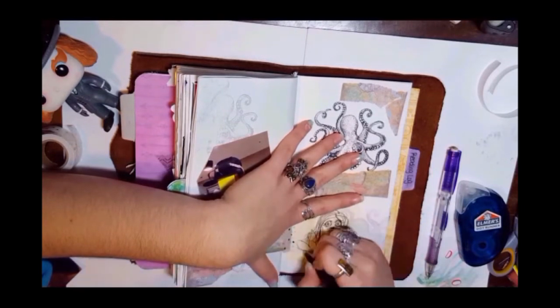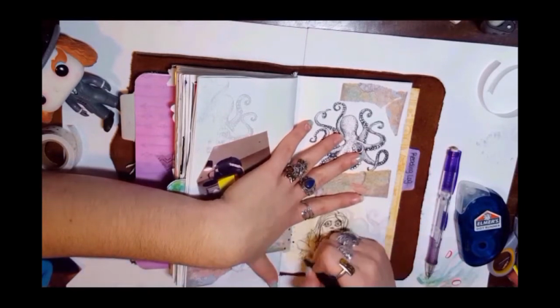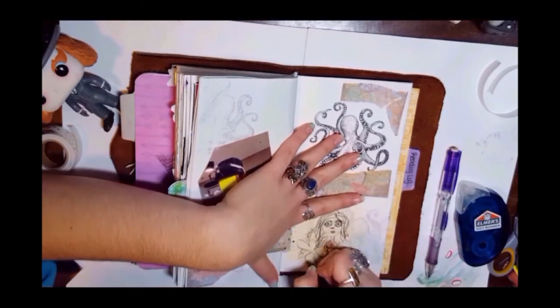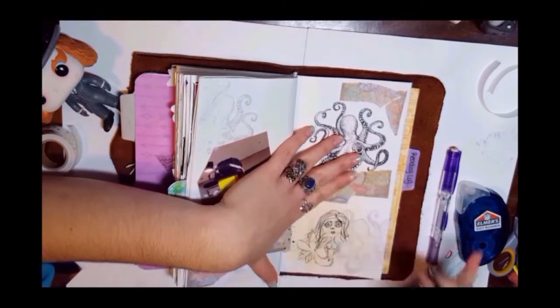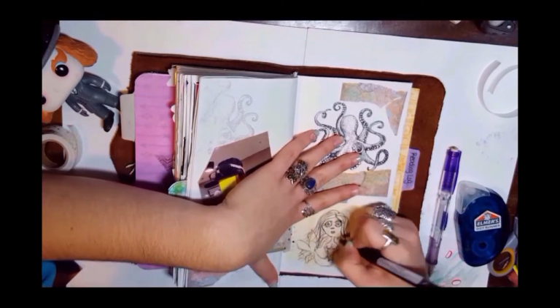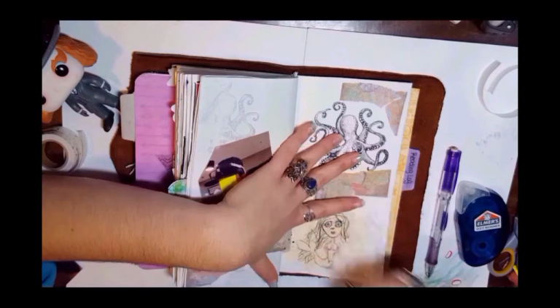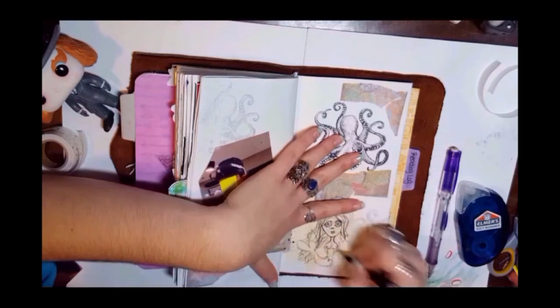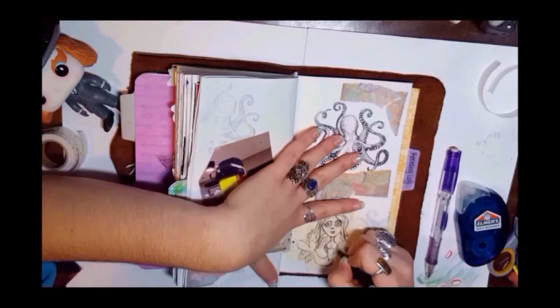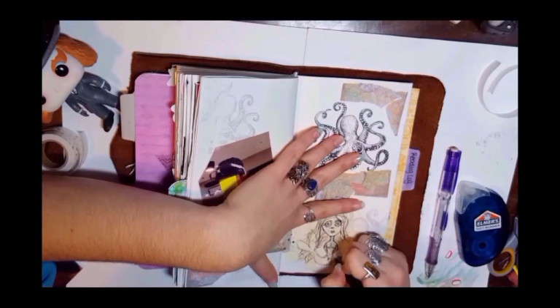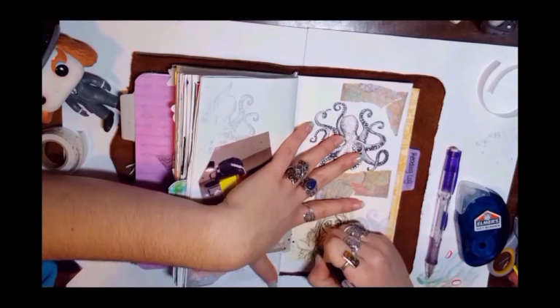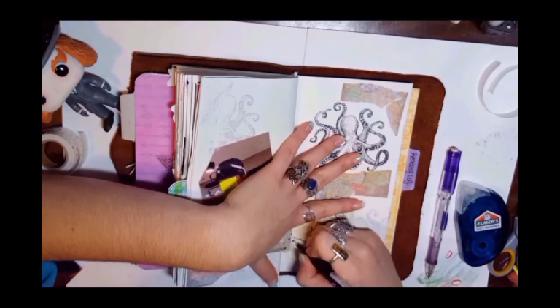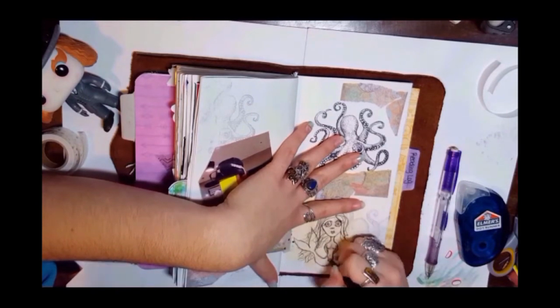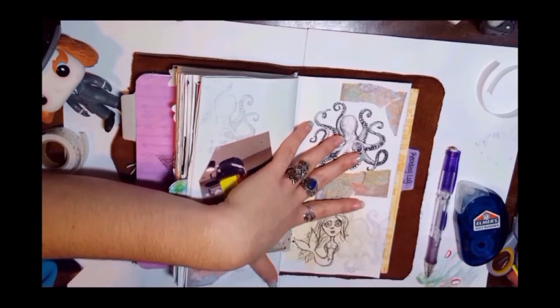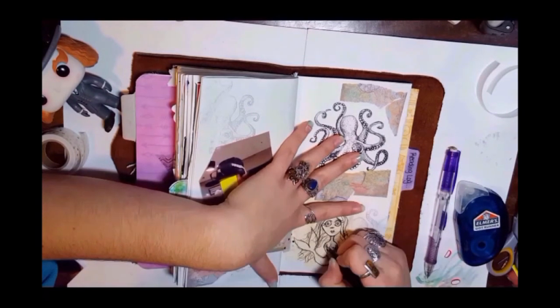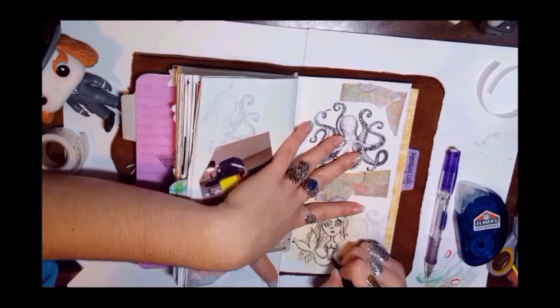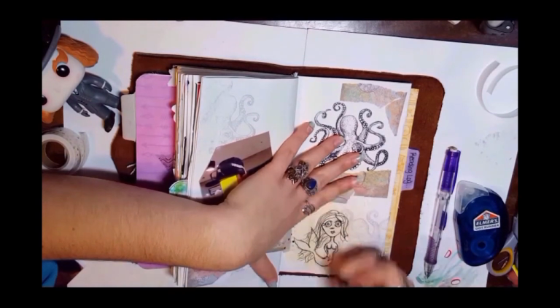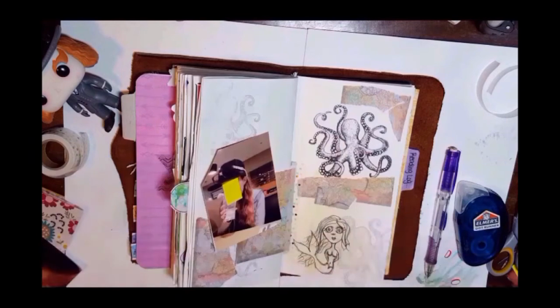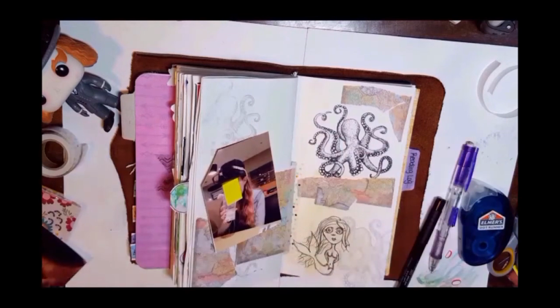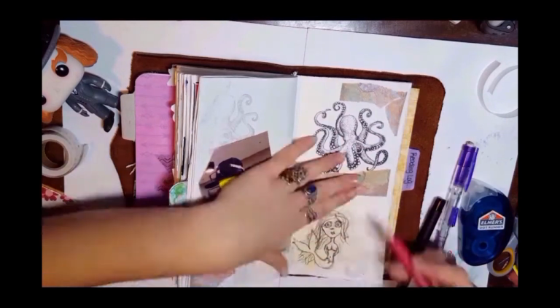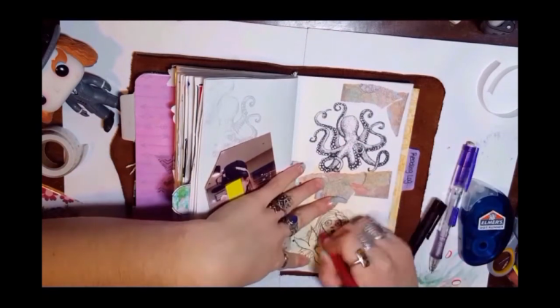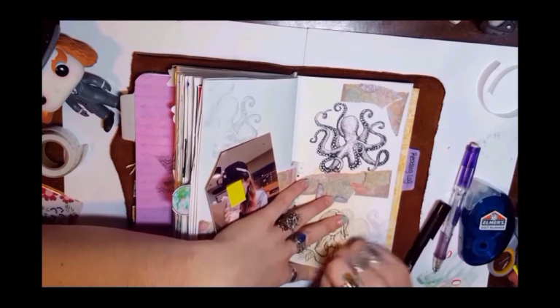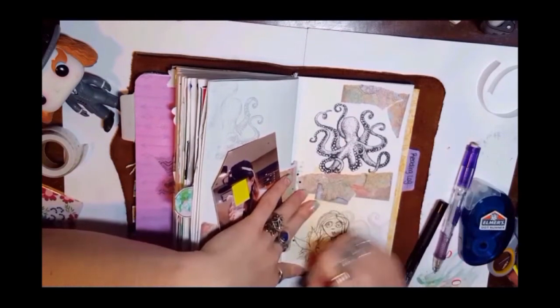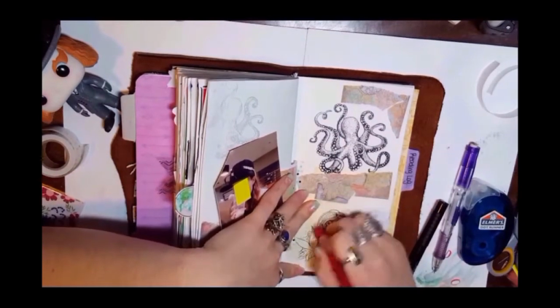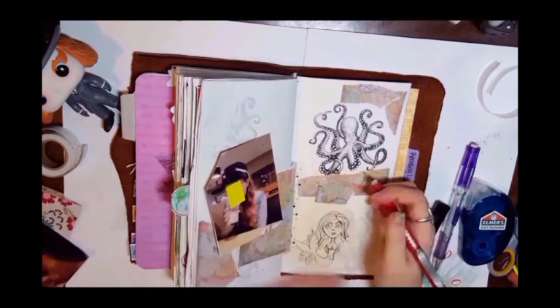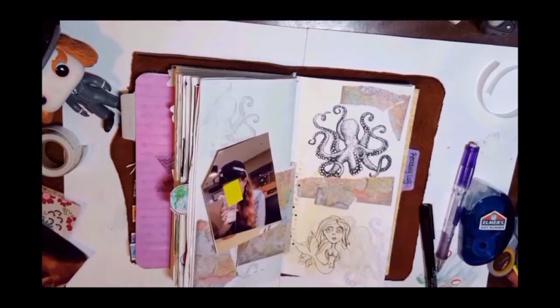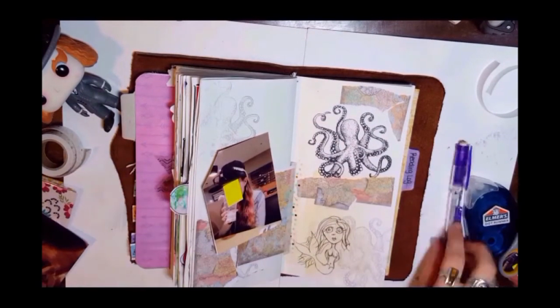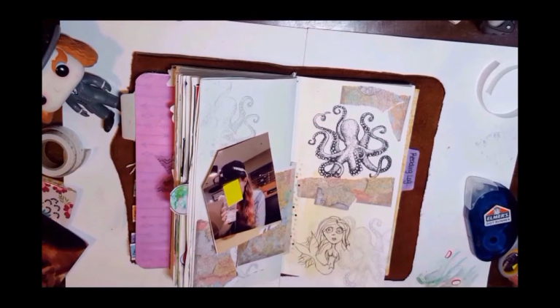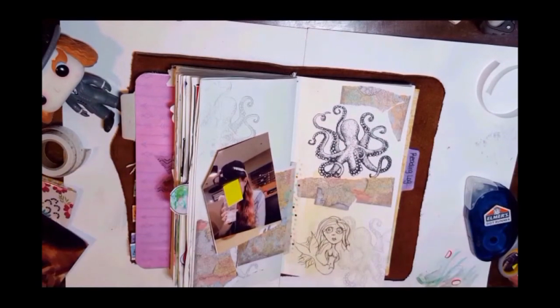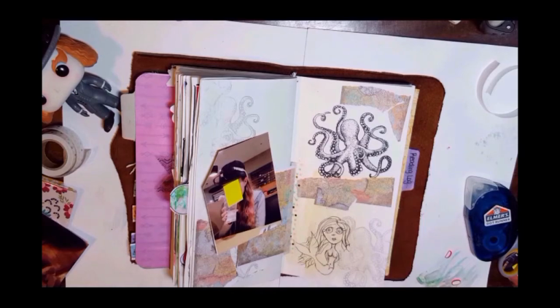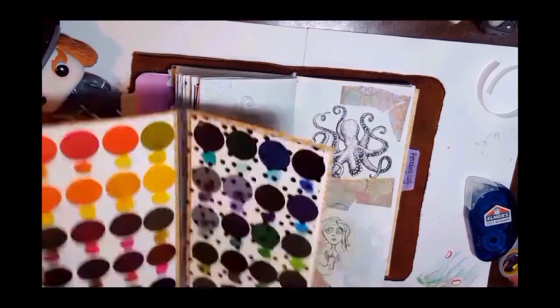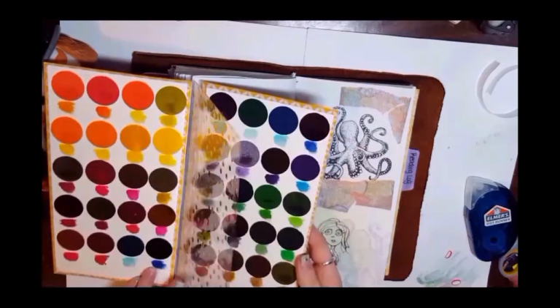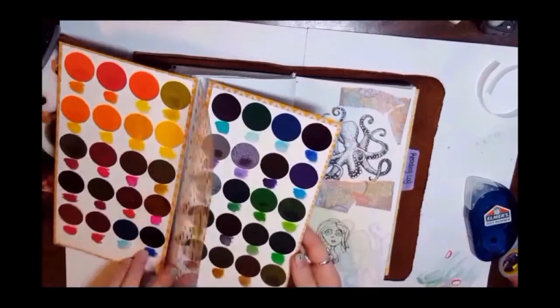Now I'm just outlining her with my Faber-Castell Pit pens — this is the one with the small nib. I think the small and the brush are my two favorites.